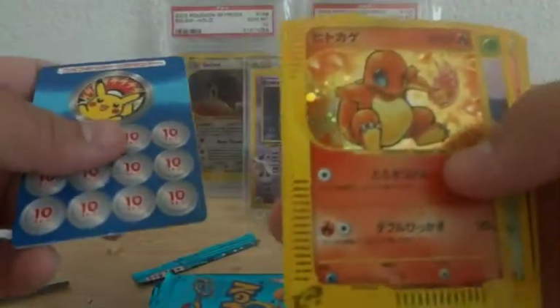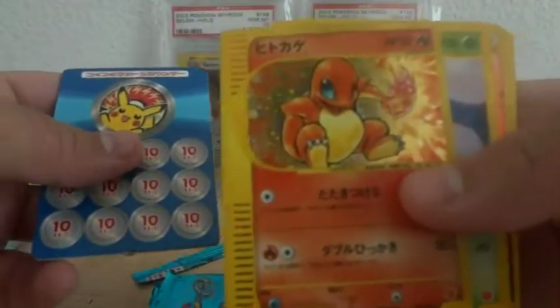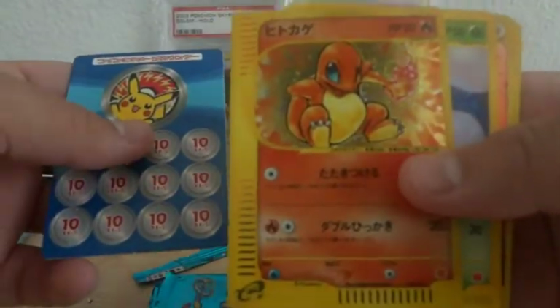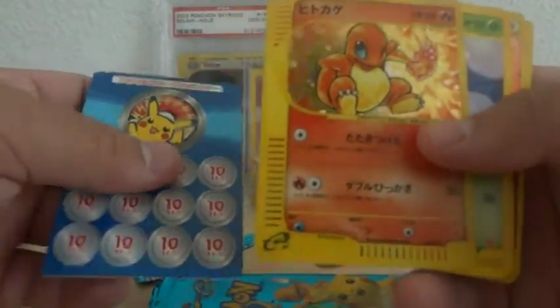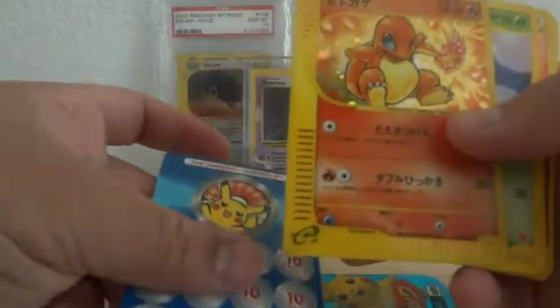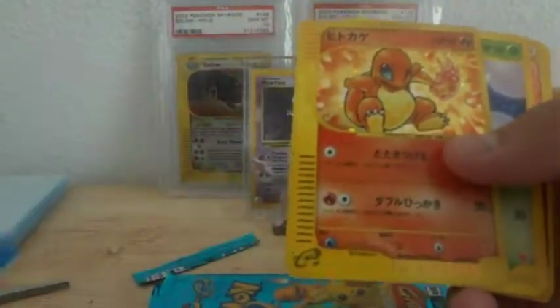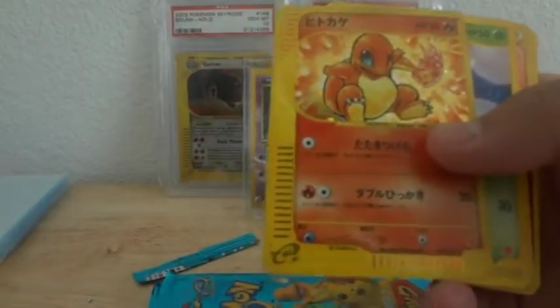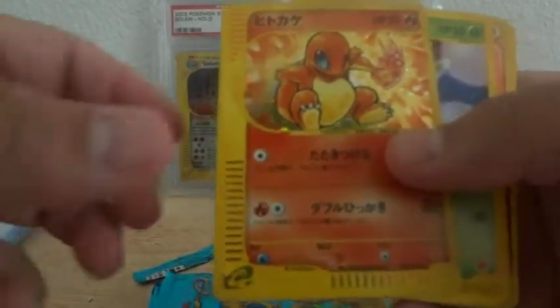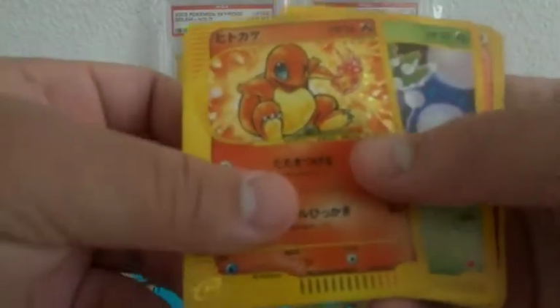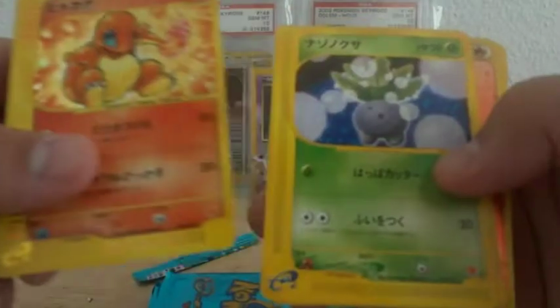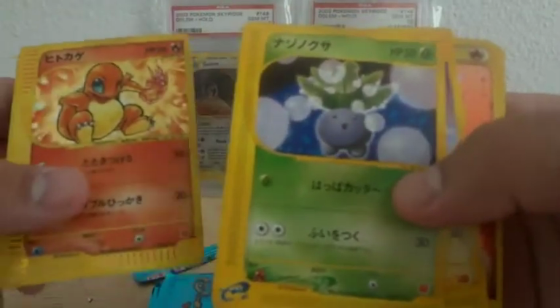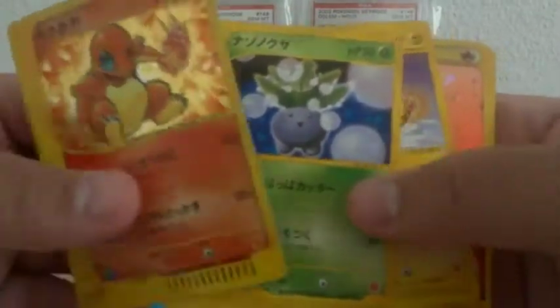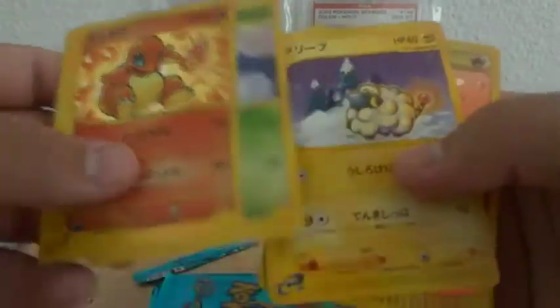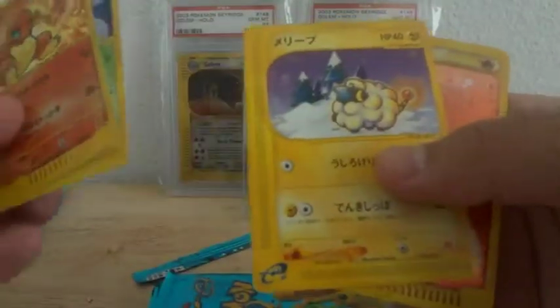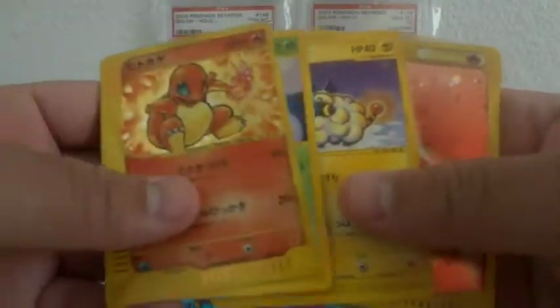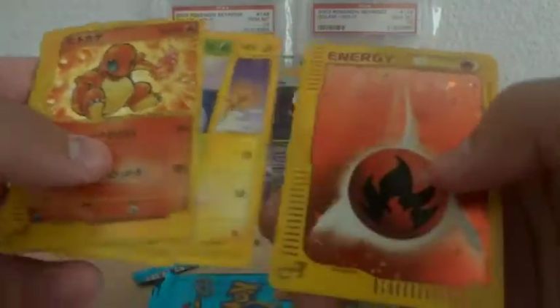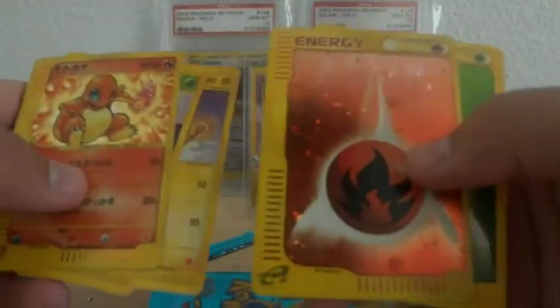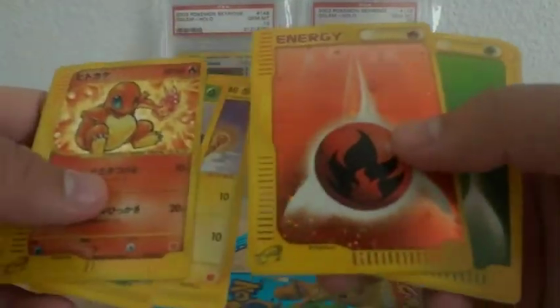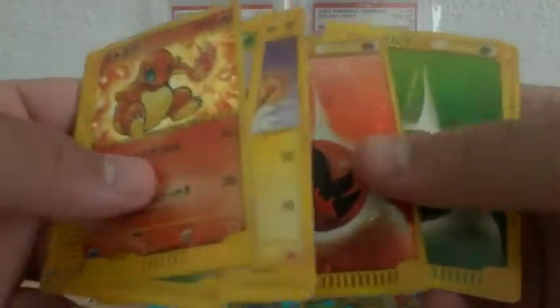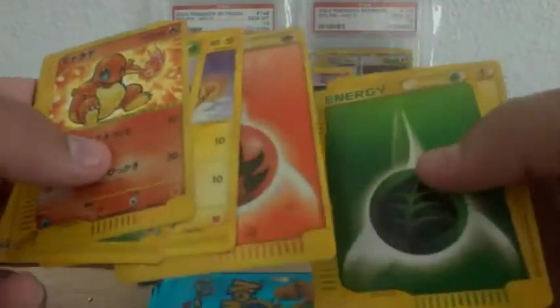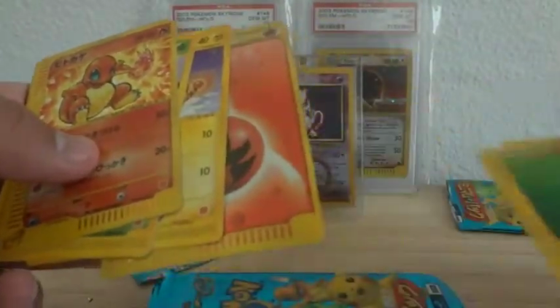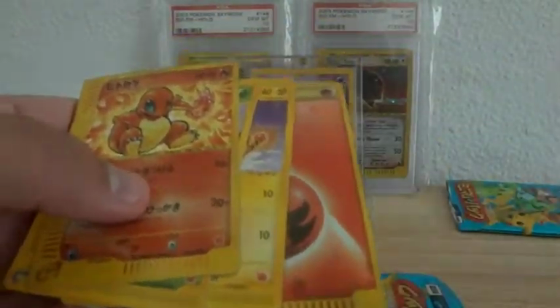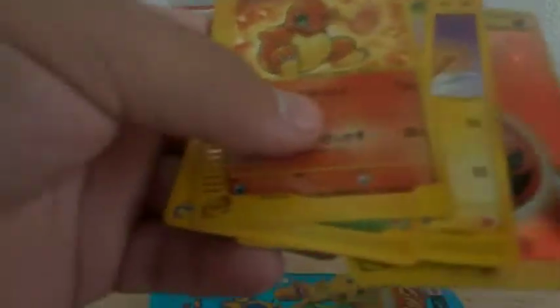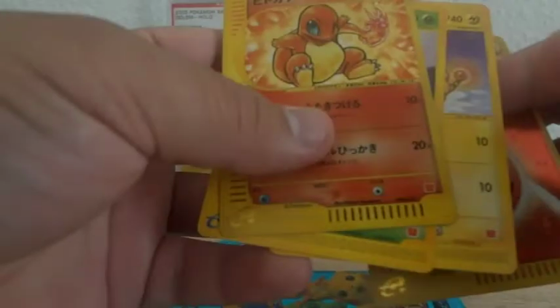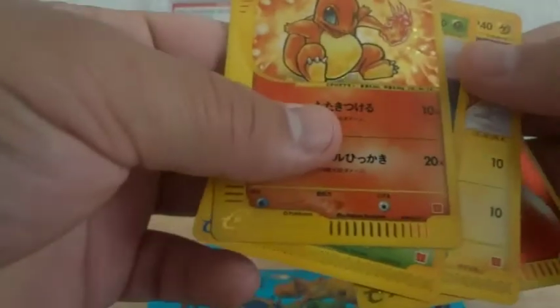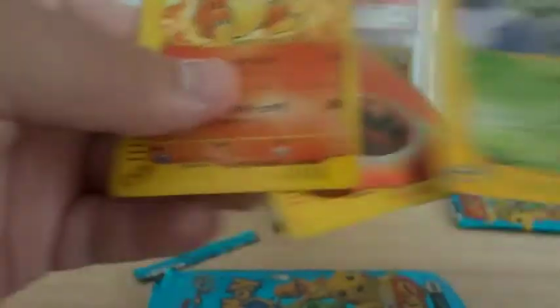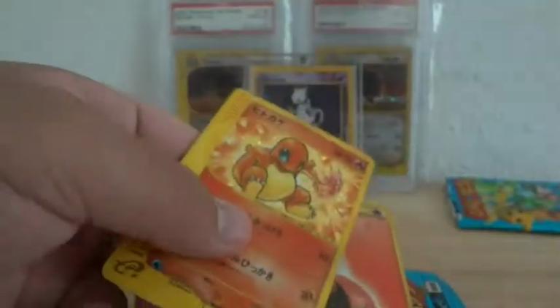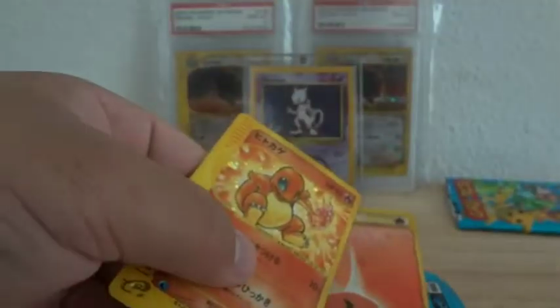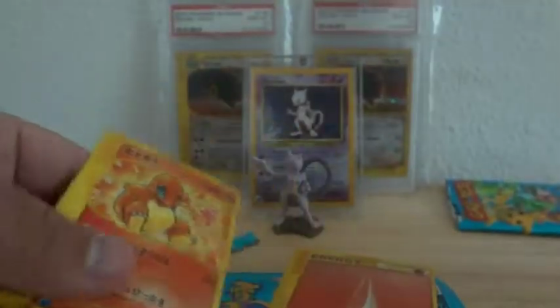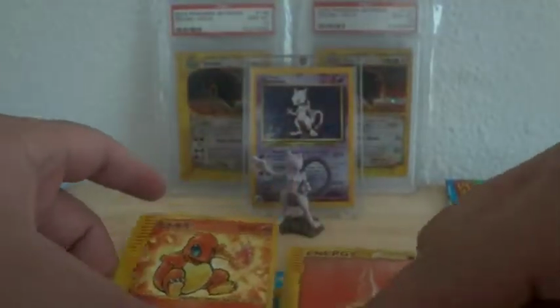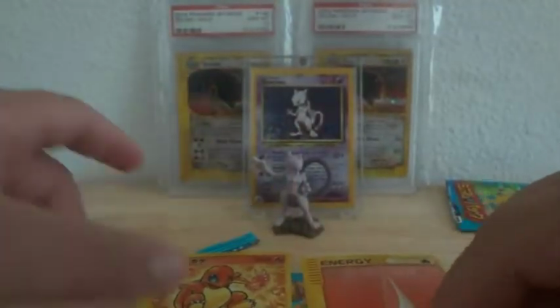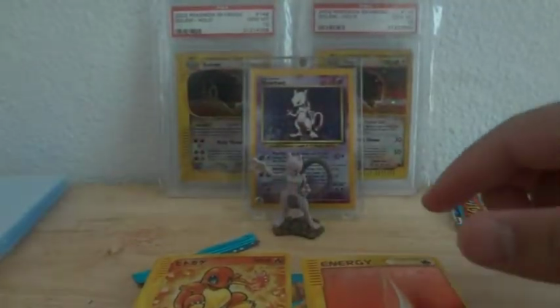We got another Charmander, an Oddish, Mareep I think, and a Fire Energy. So let me just put these off to the side and sleeve both of these.